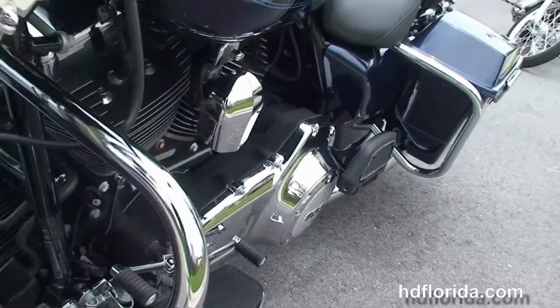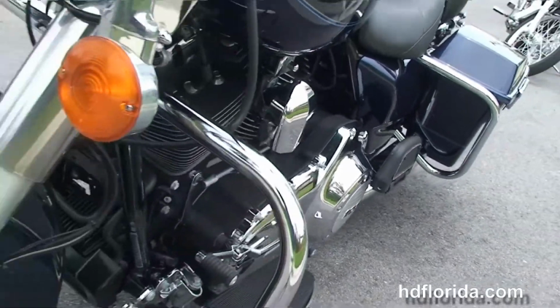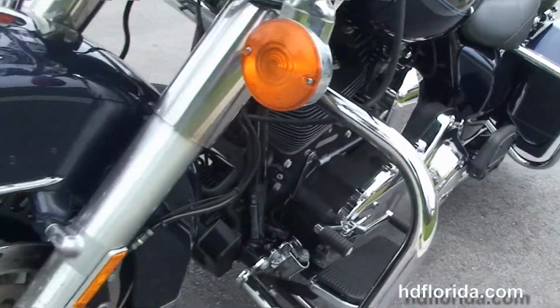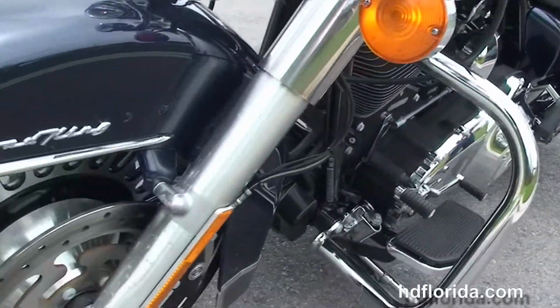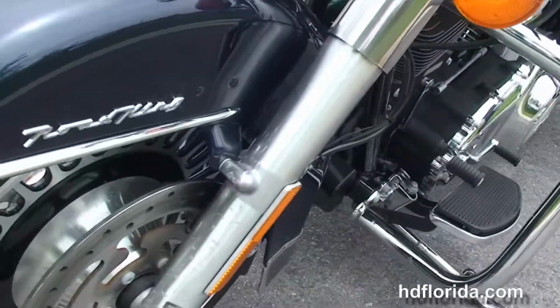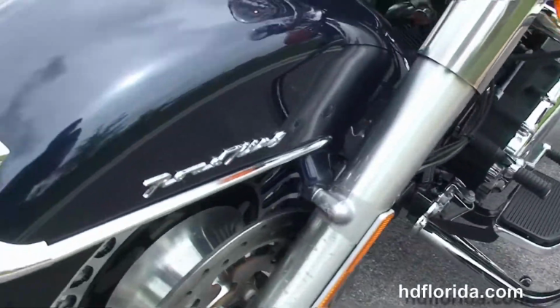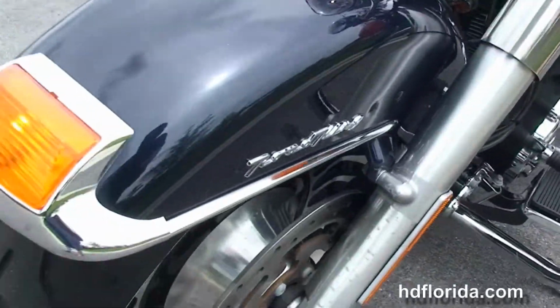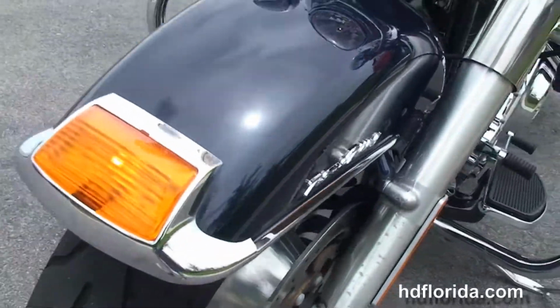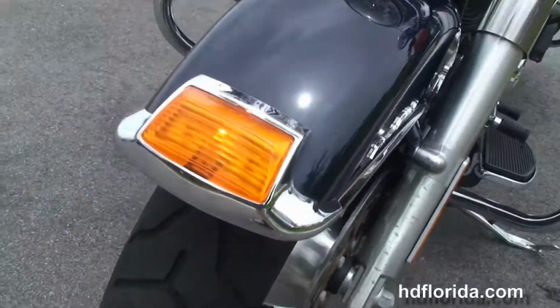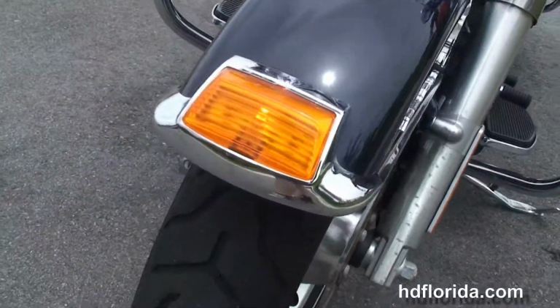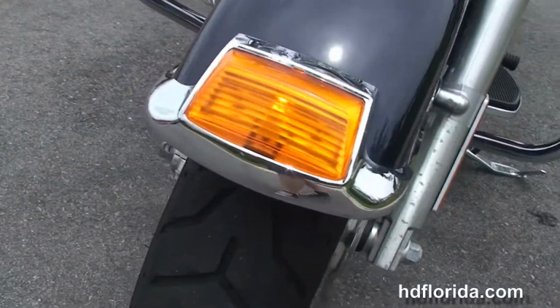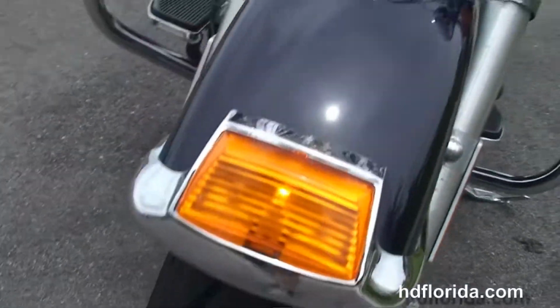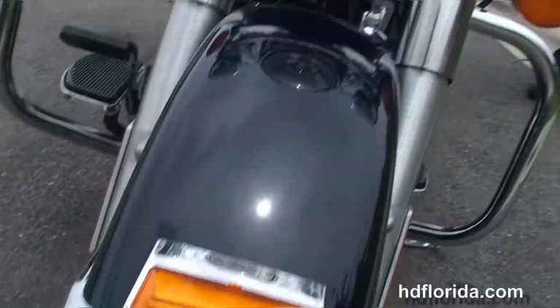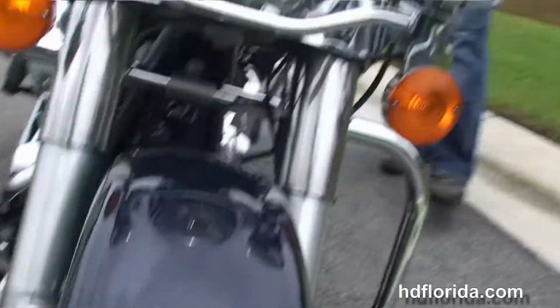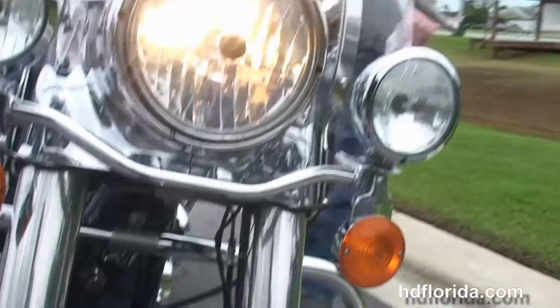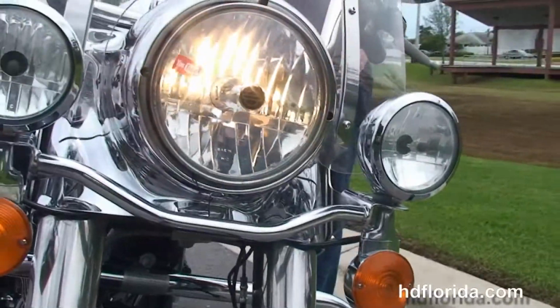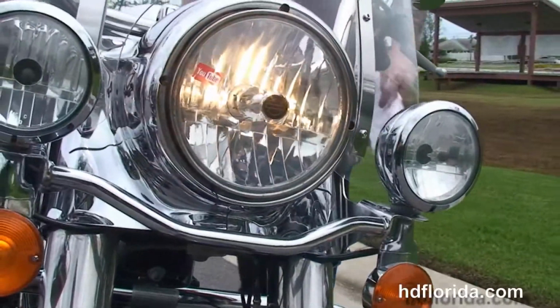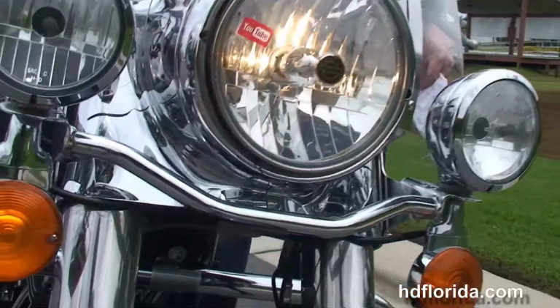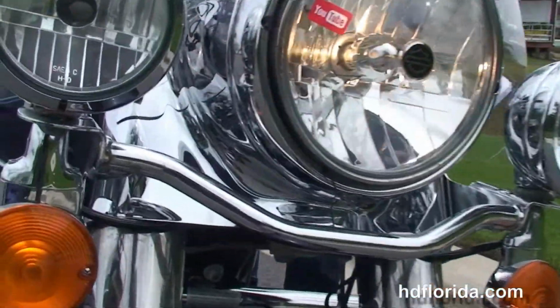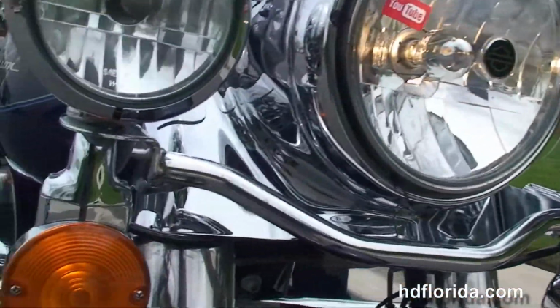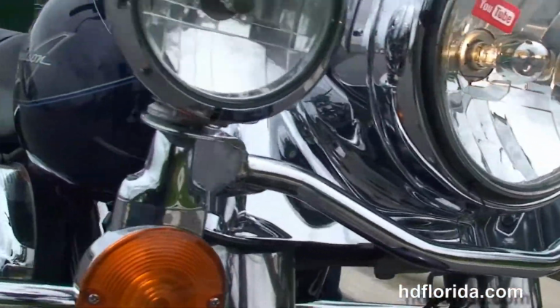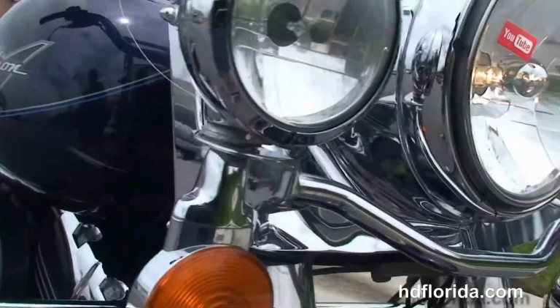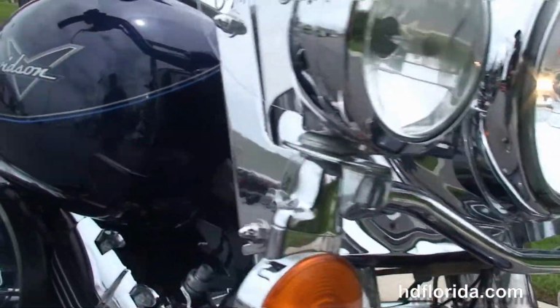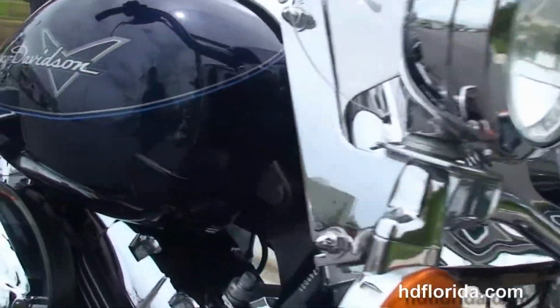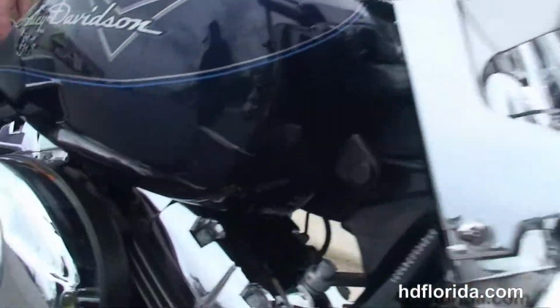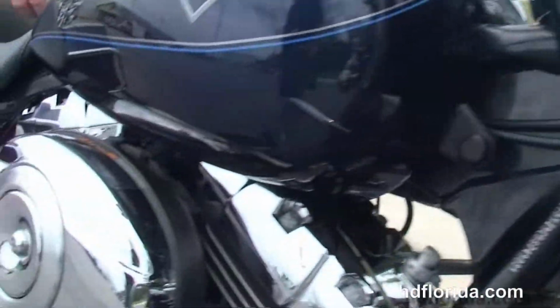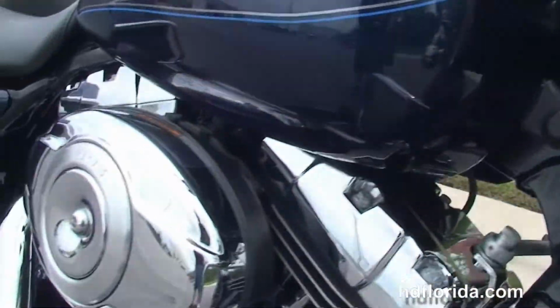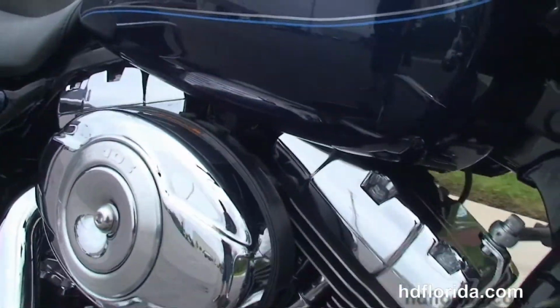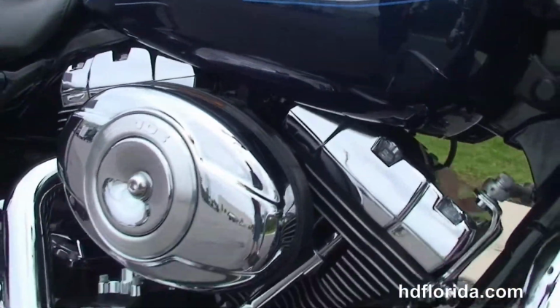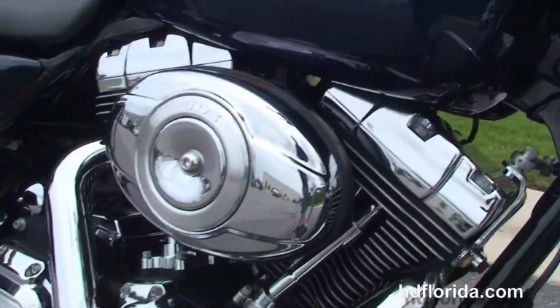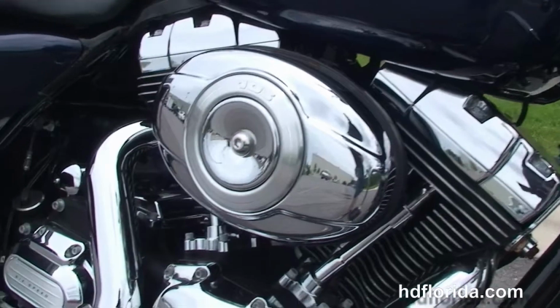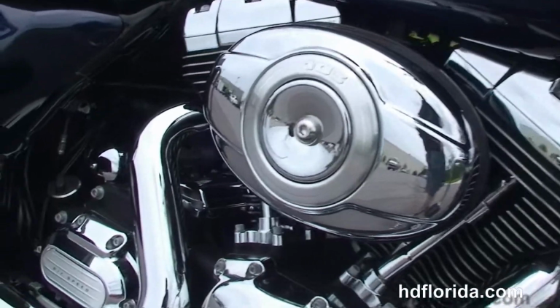This bike has the factory upgraded security and ABS brakes, also has factory cruise control, and only has 8,240 miles on it.